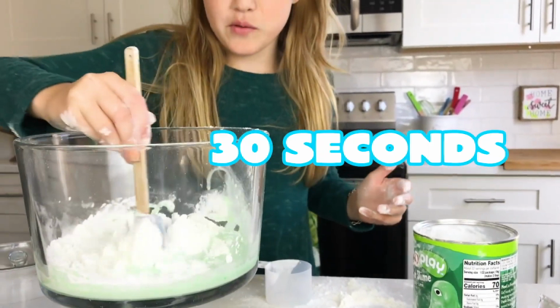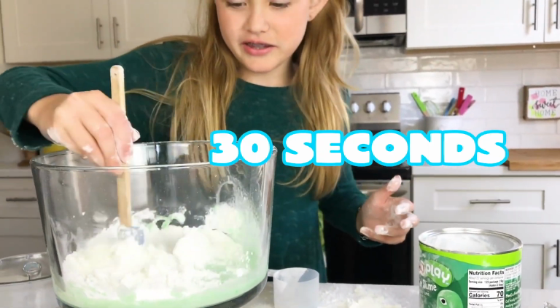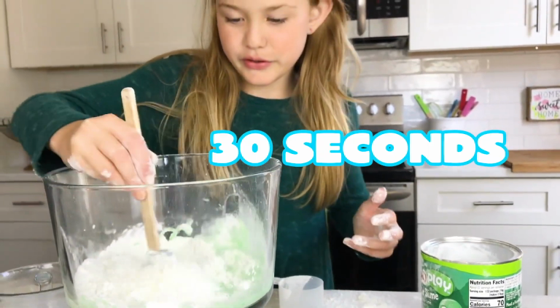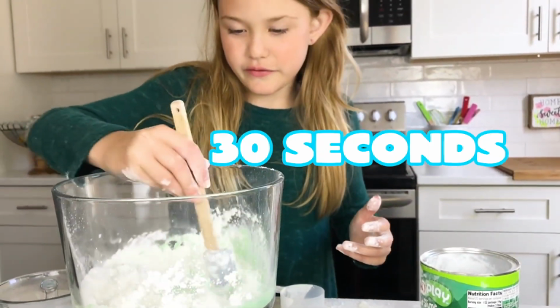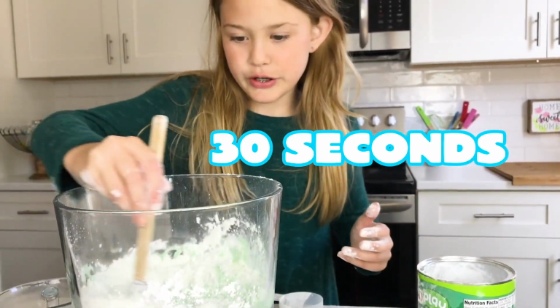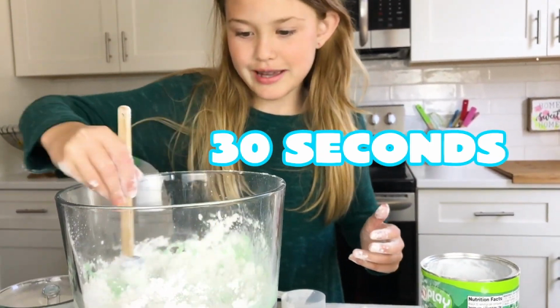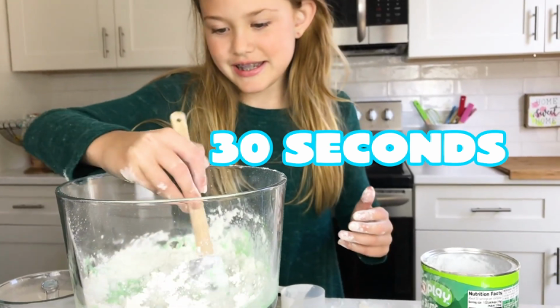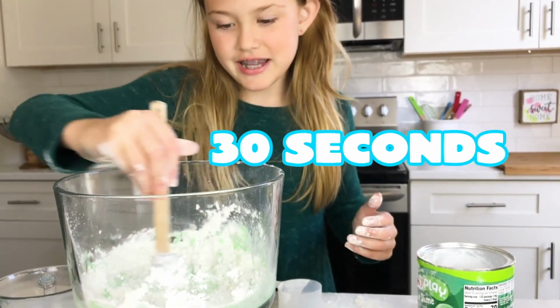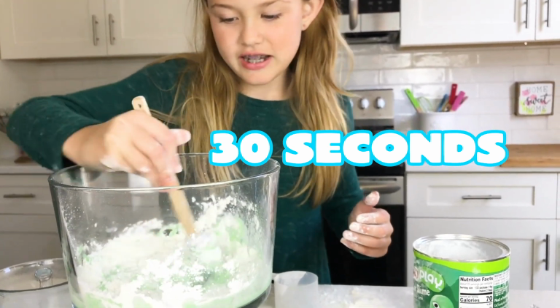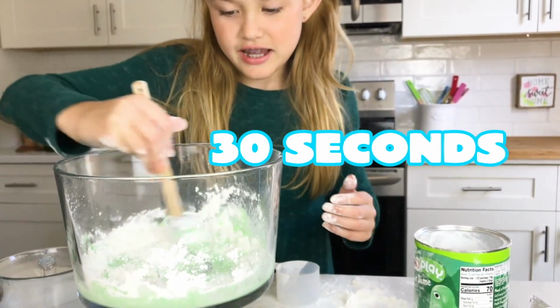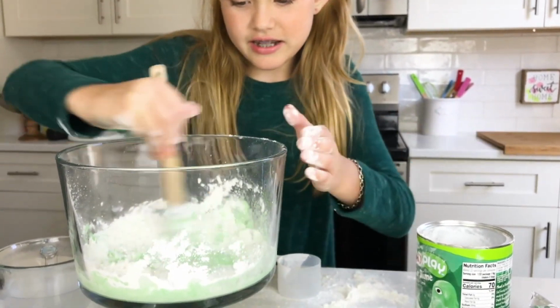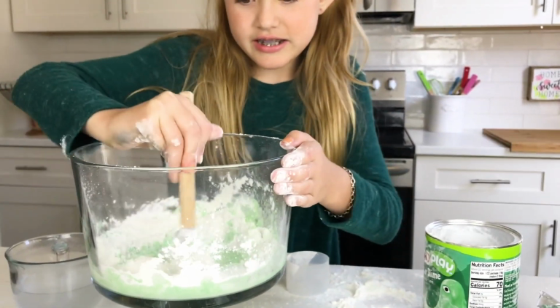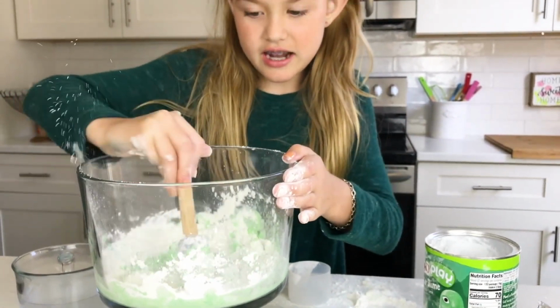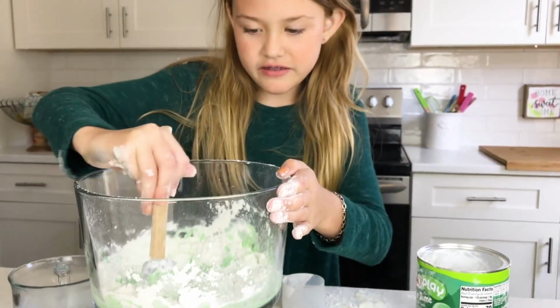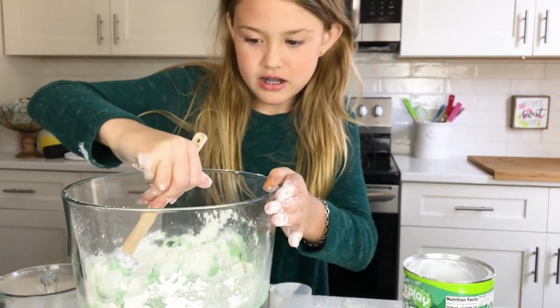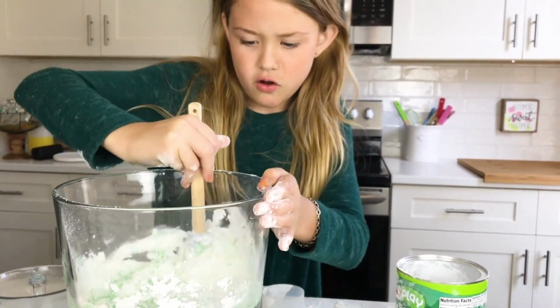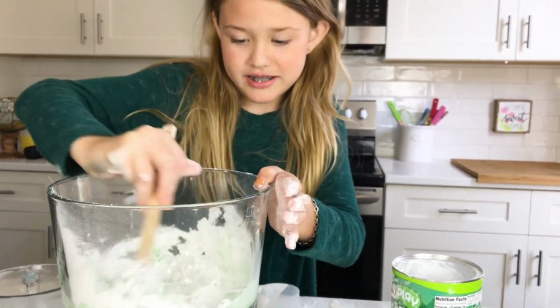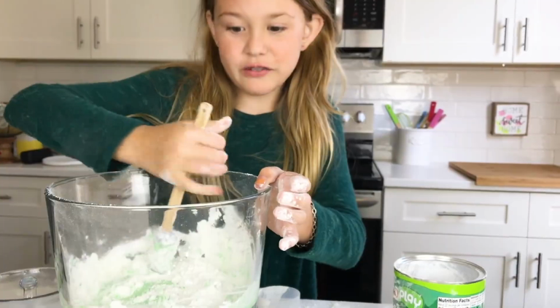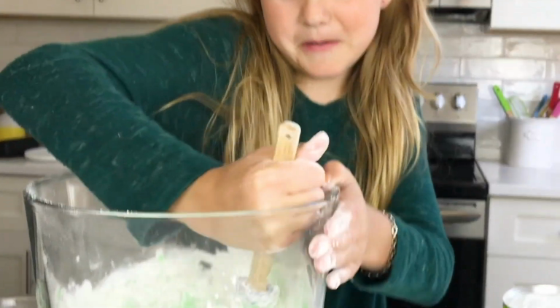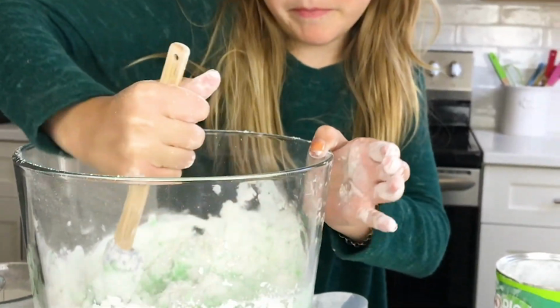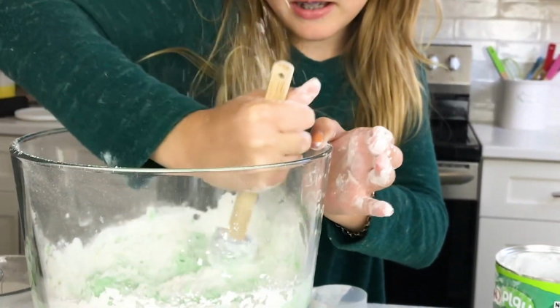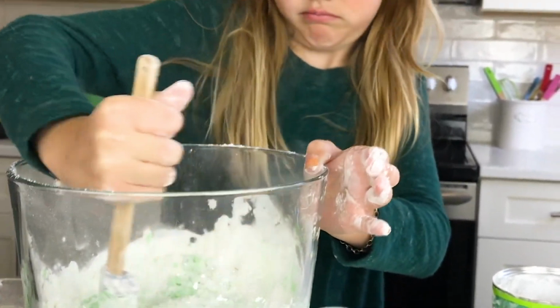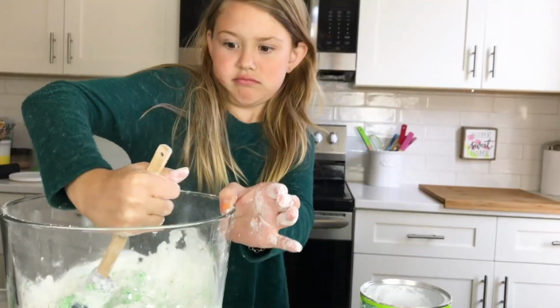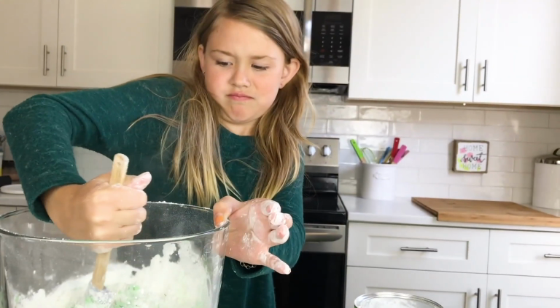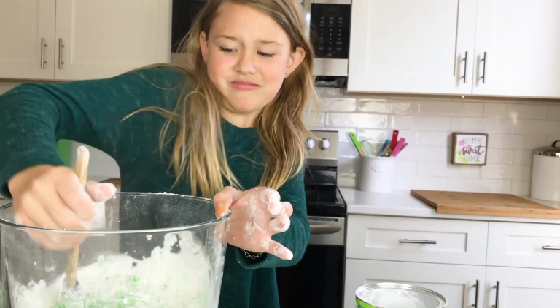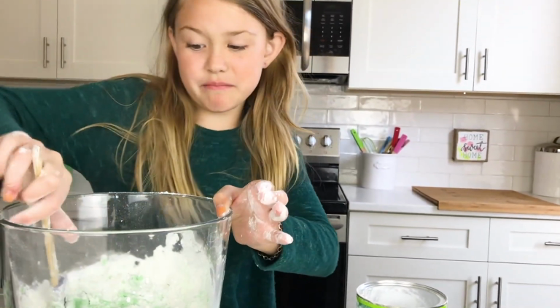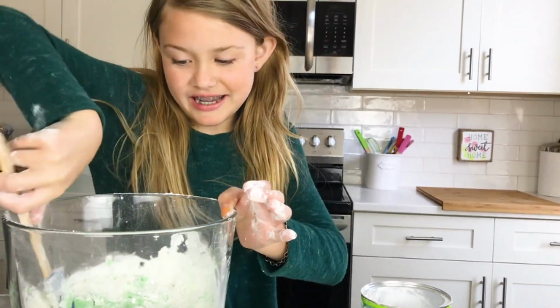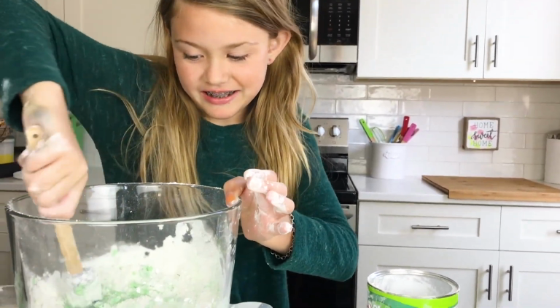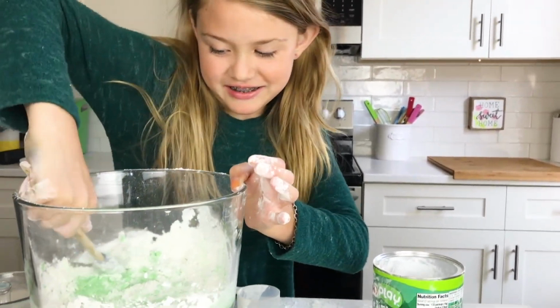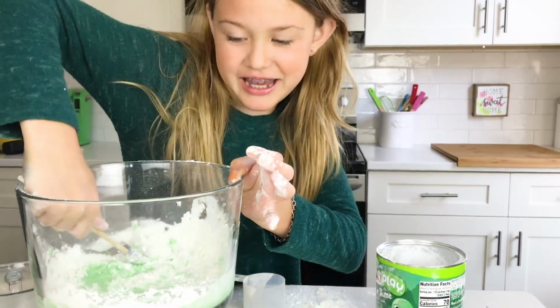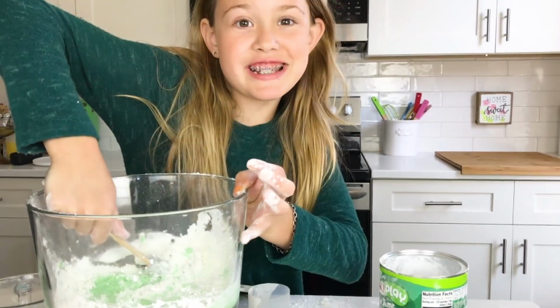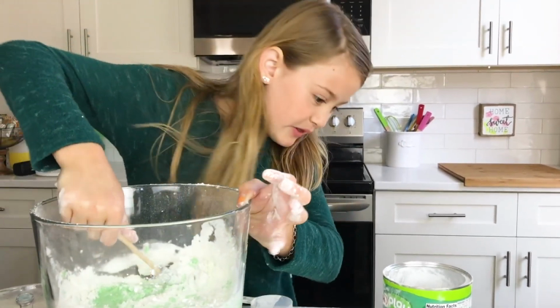One, two, three, four, five, six, seven, eight, nine, ten, eleven. Oh, this is turning firm. I can't mix it anymore.